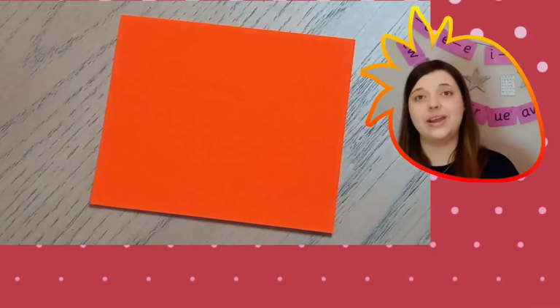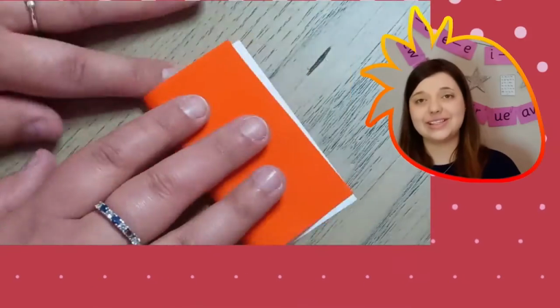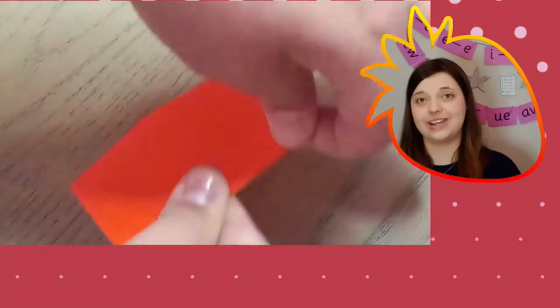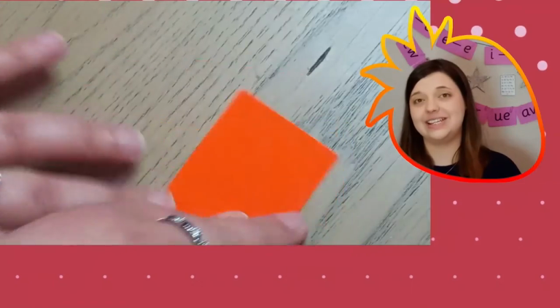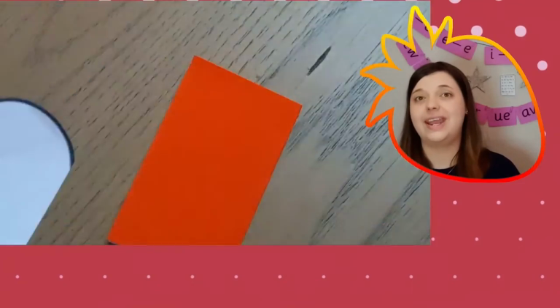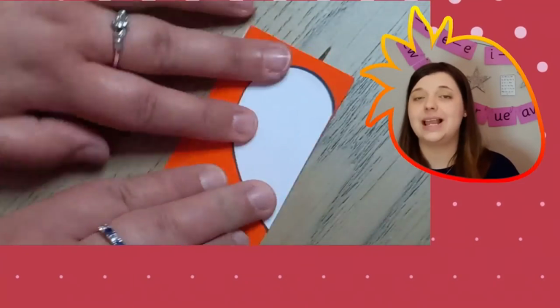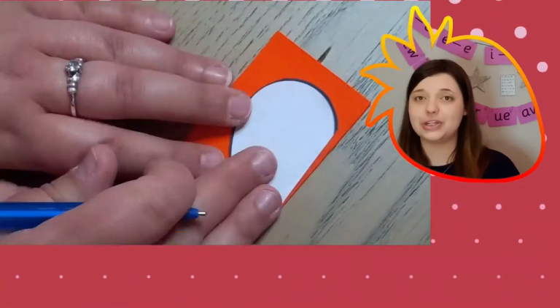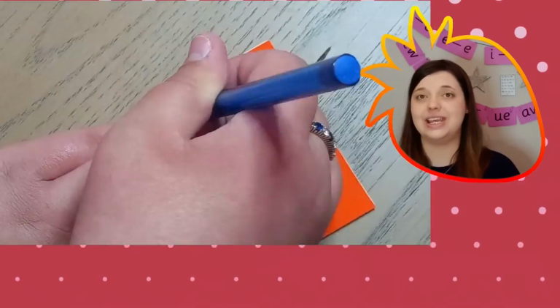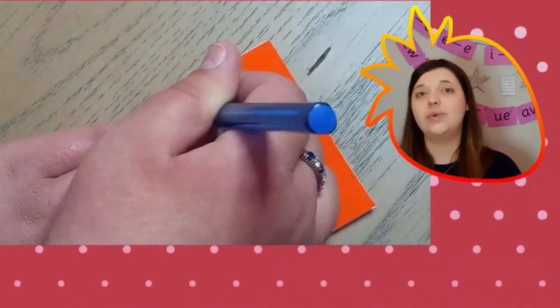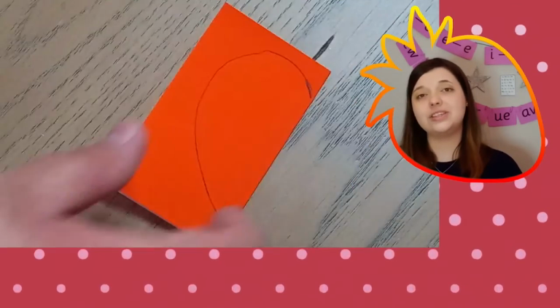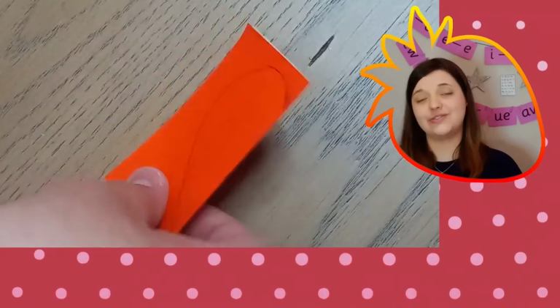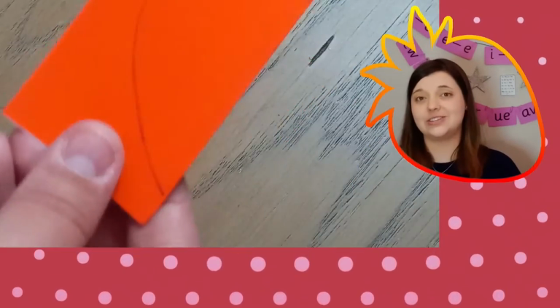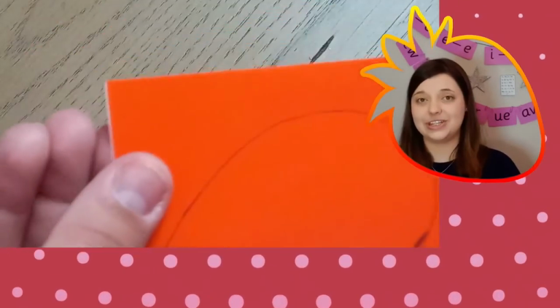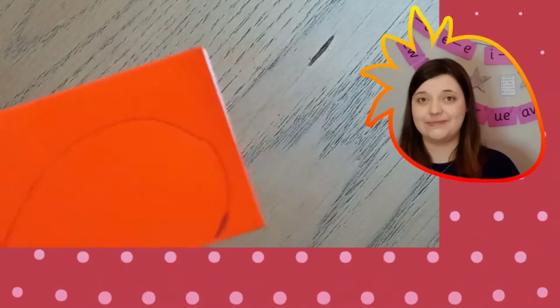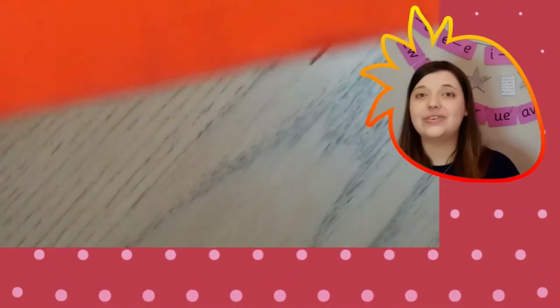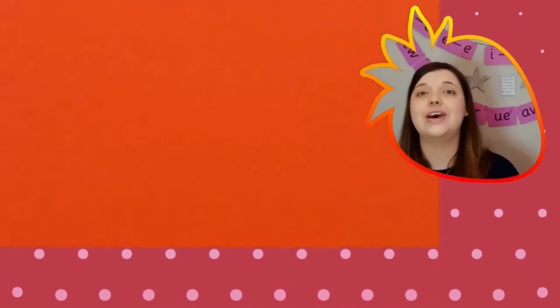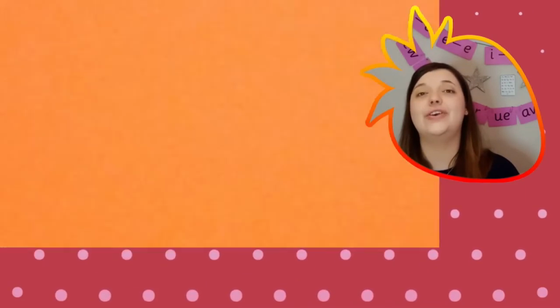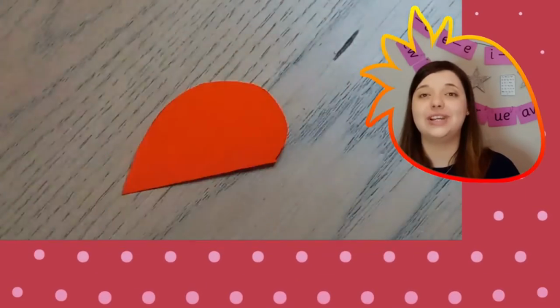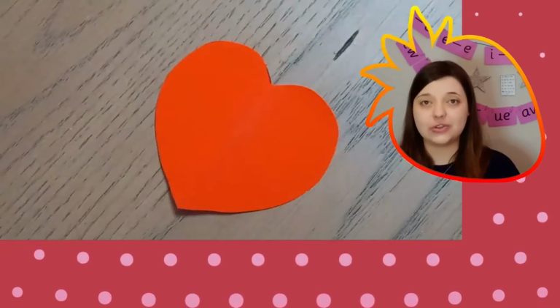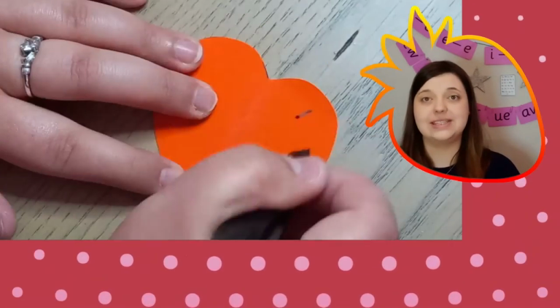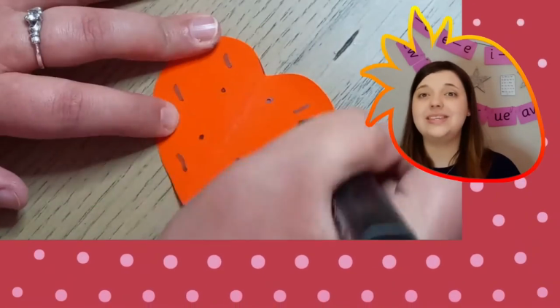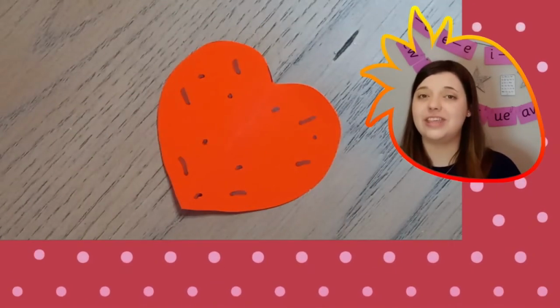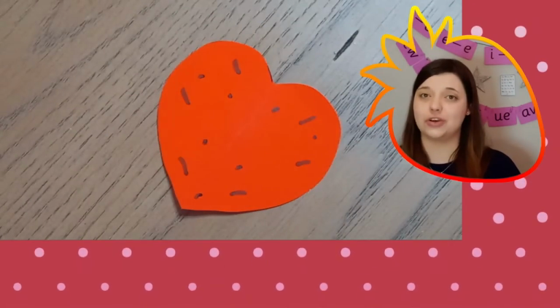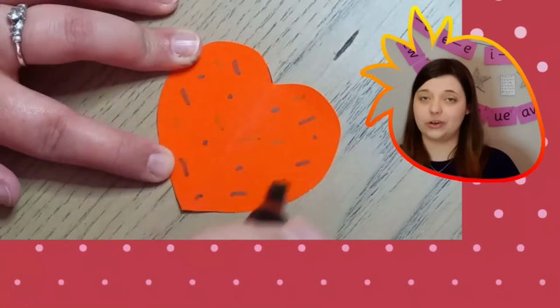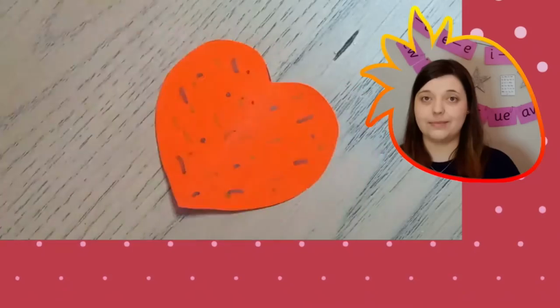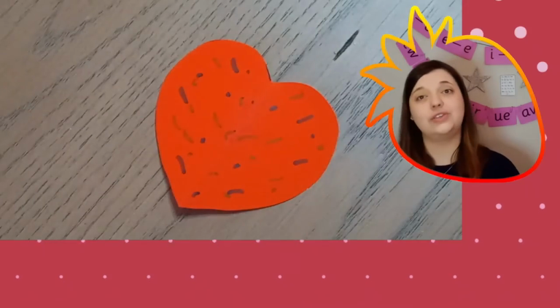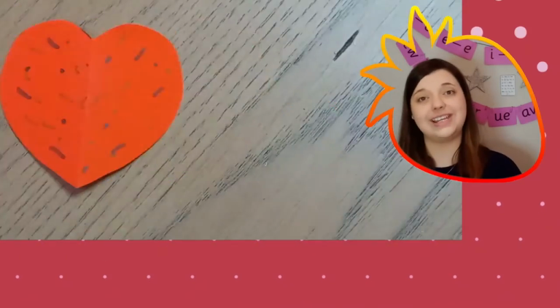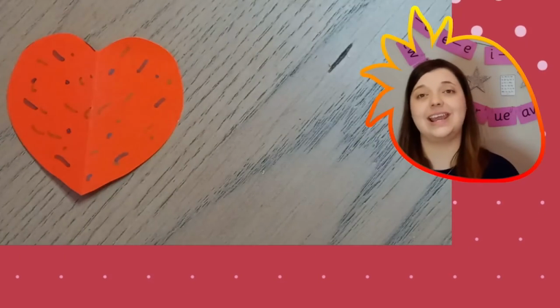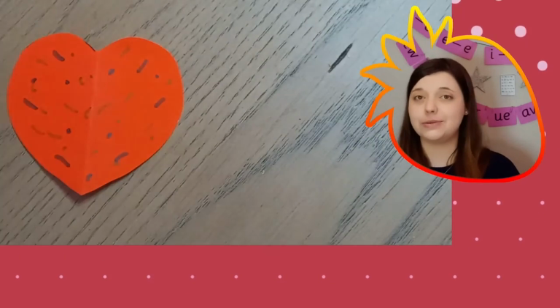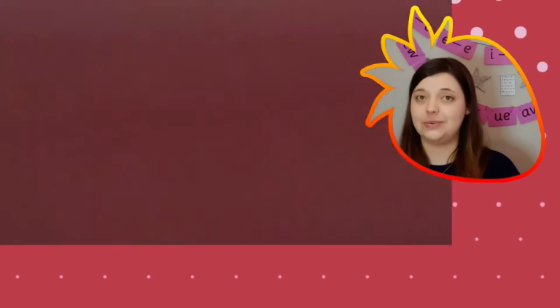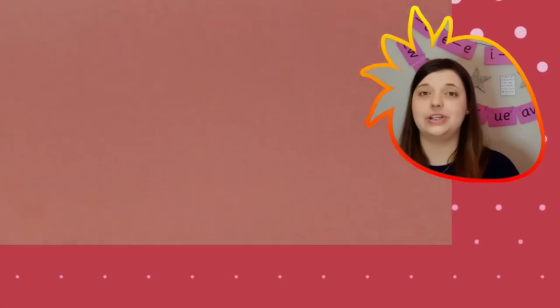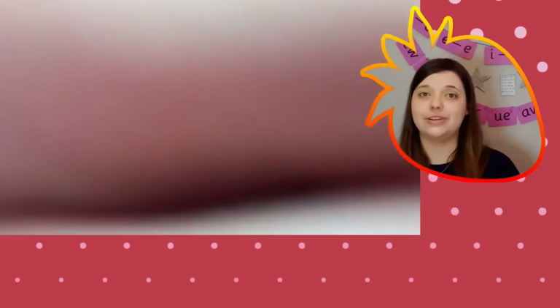Why not use this craft activity to create some celebration bunting ready for the start of the tennis competition? This craft helps you create 3D strawberries based on the theme of strawberries and cream, which are often eaten as a summer treat when watching Wimbledon.